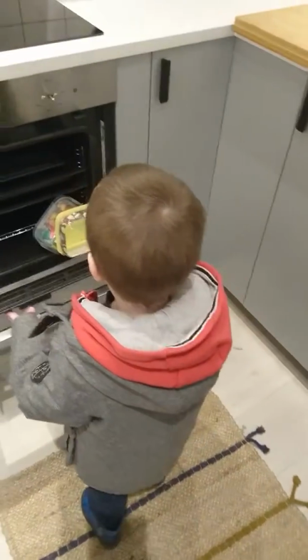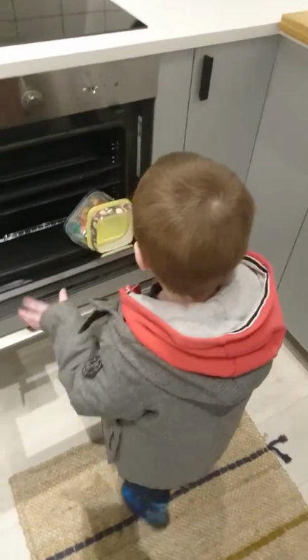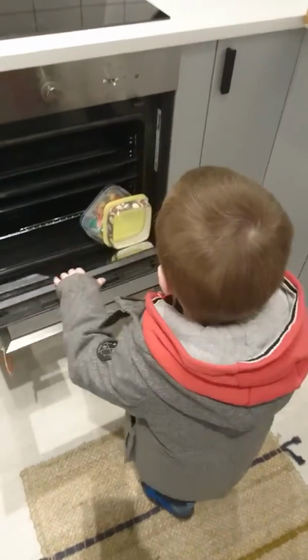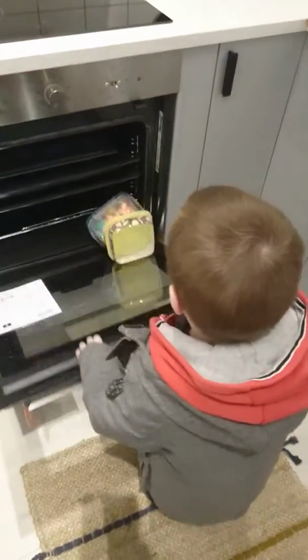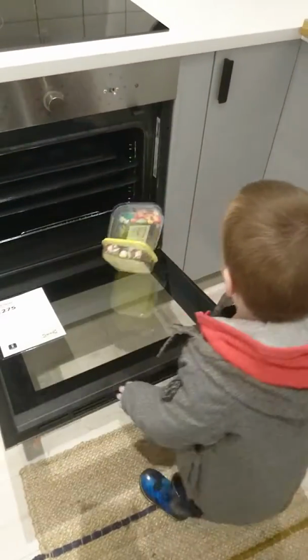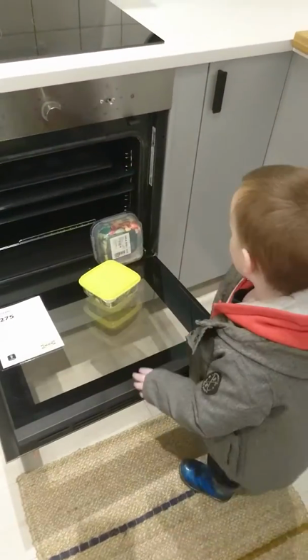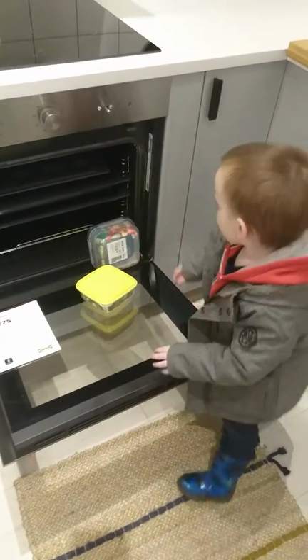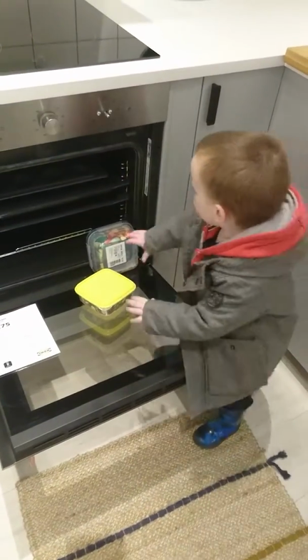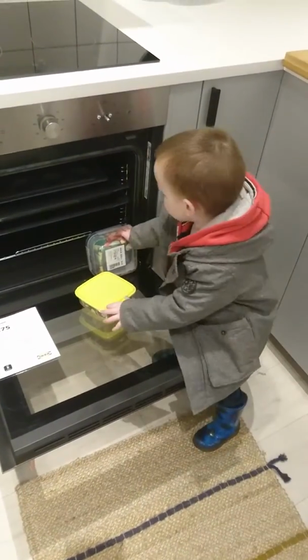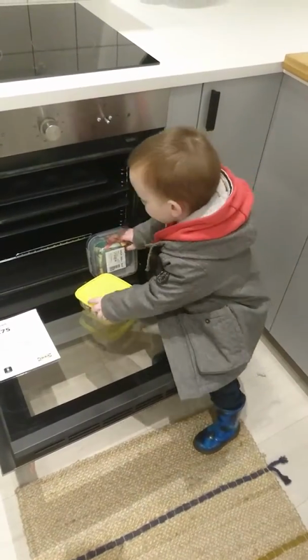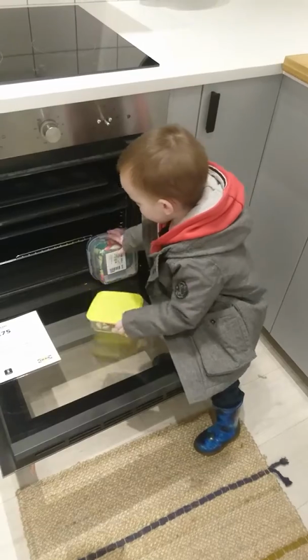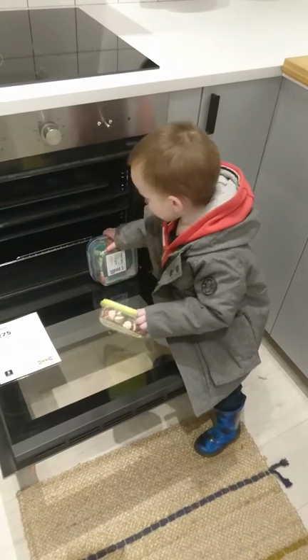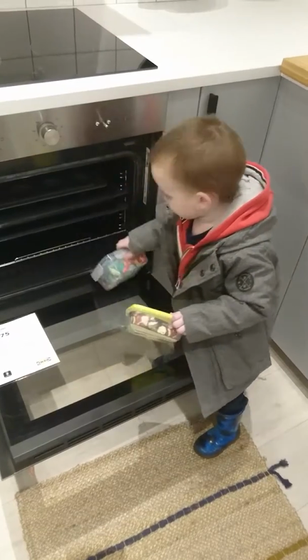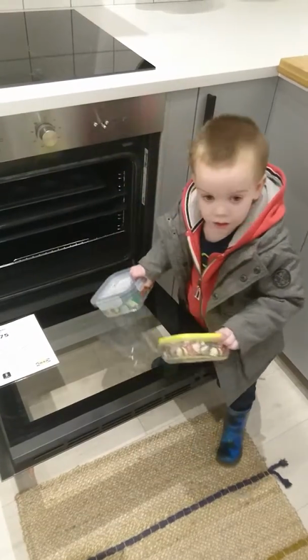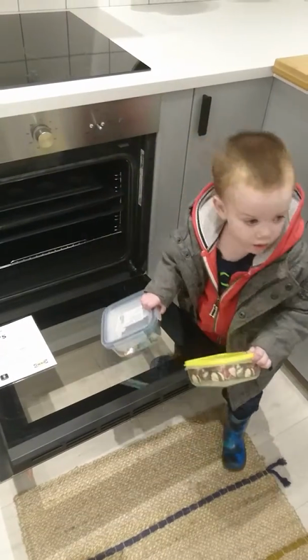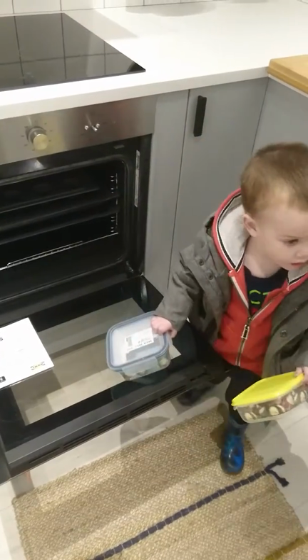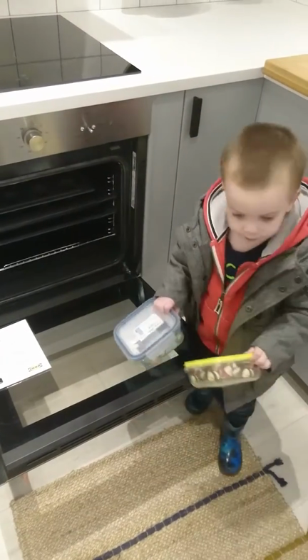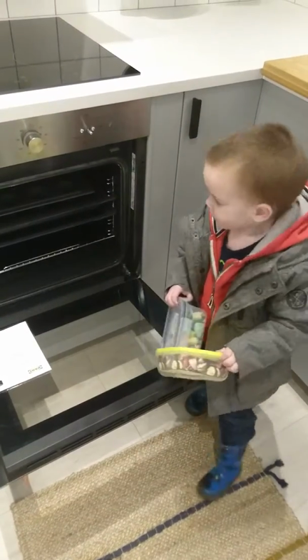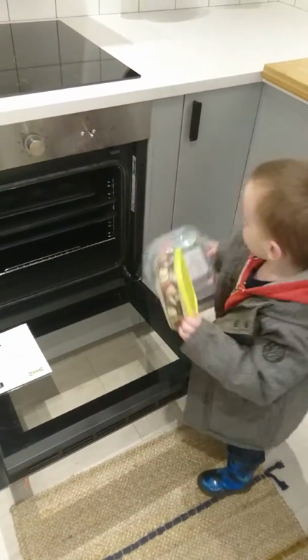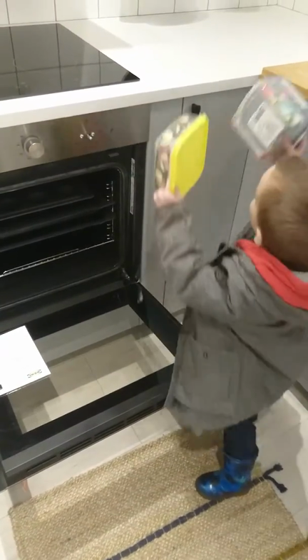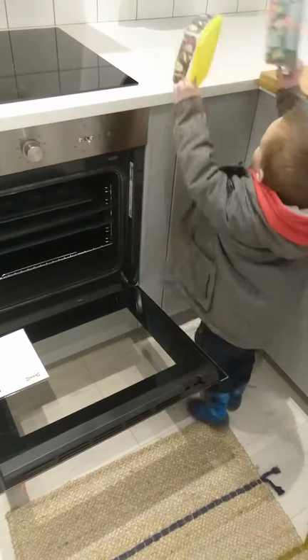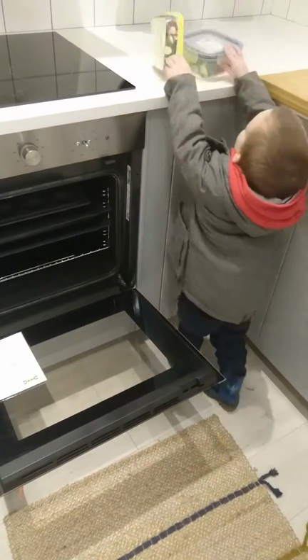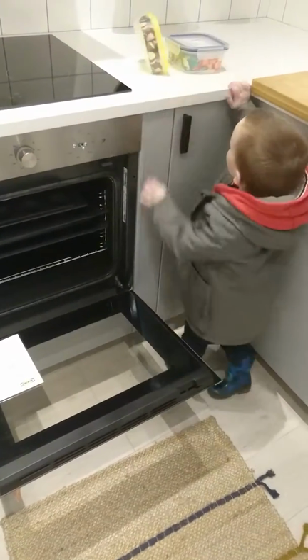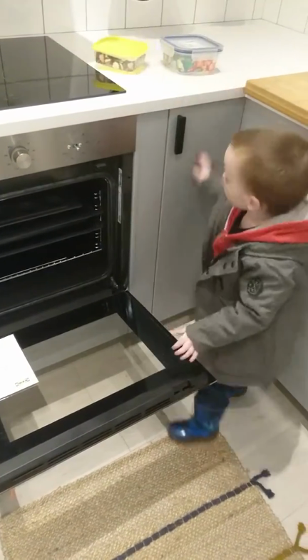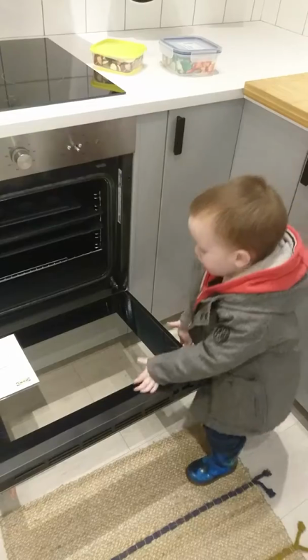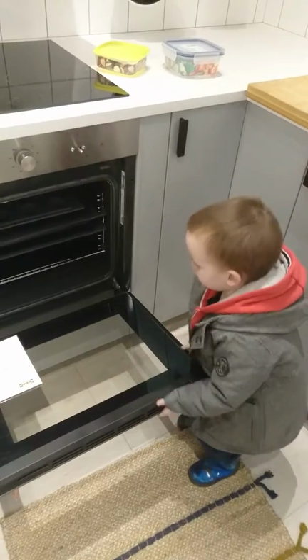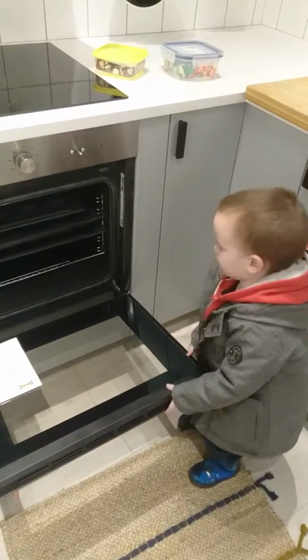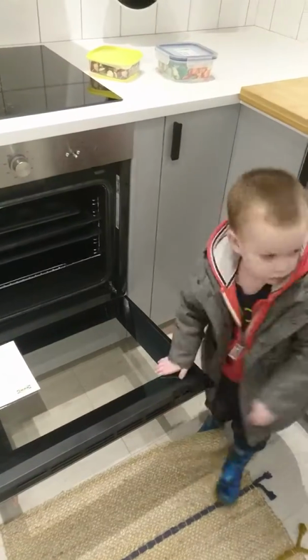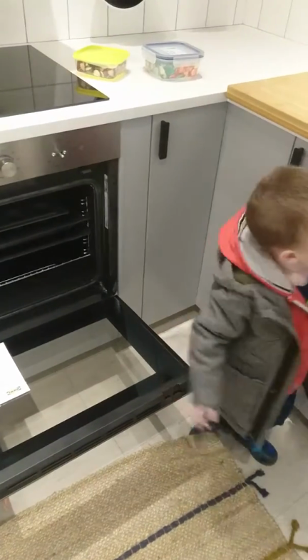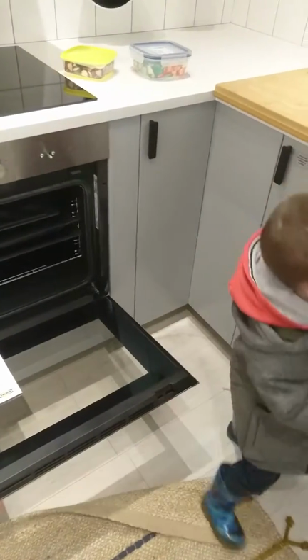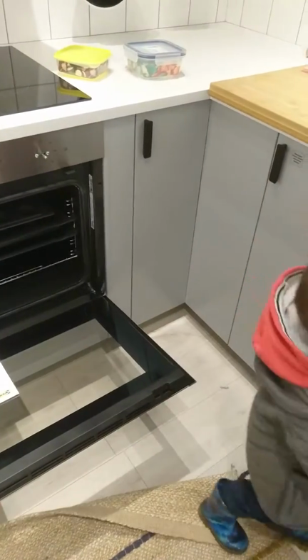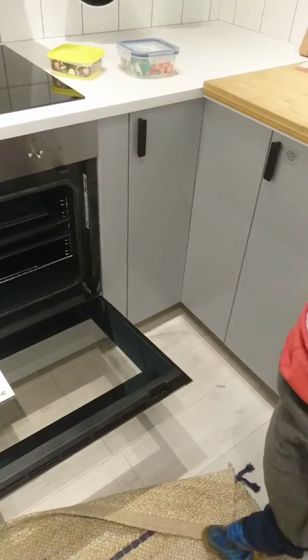Put them on the shelf! Put them on the shelf! Watch your fingers! Thank you.